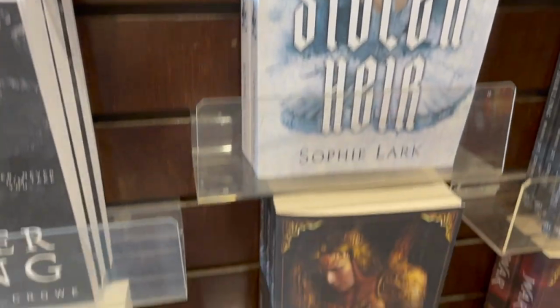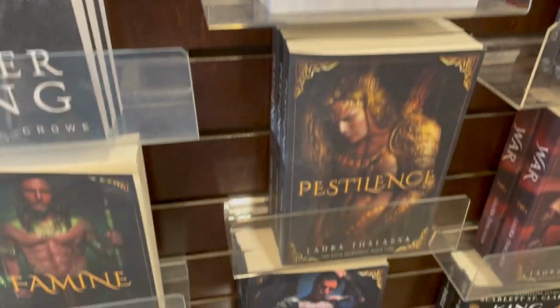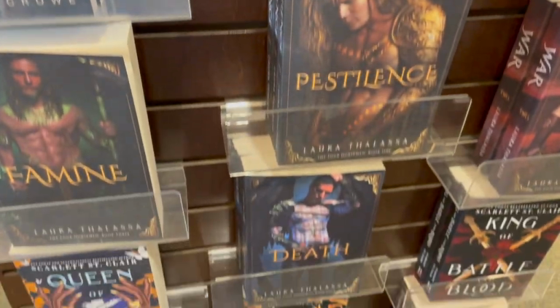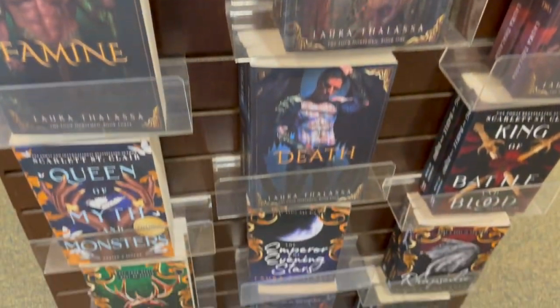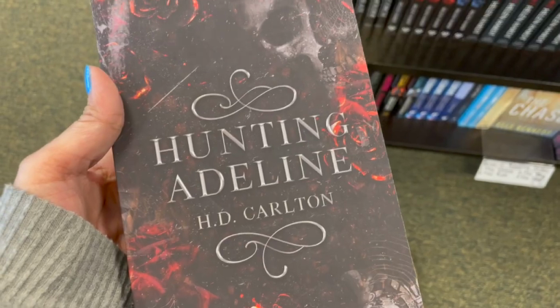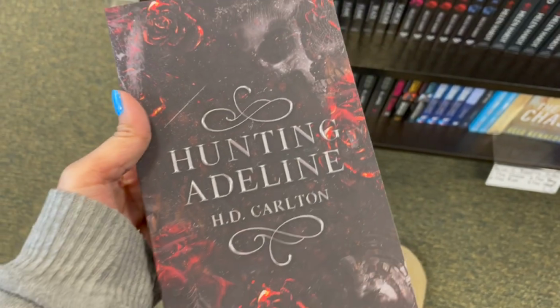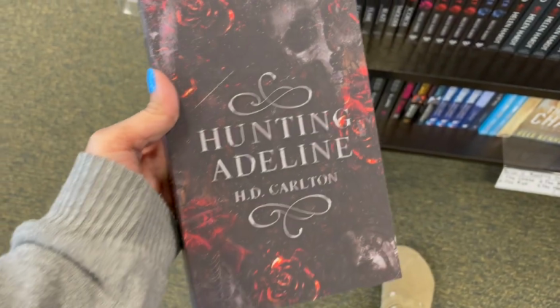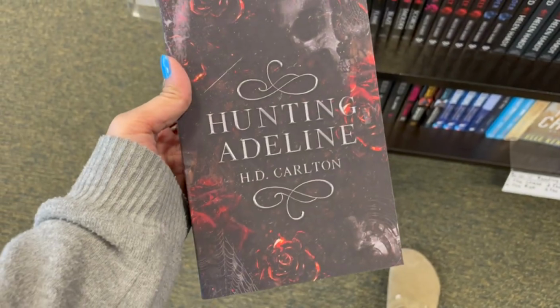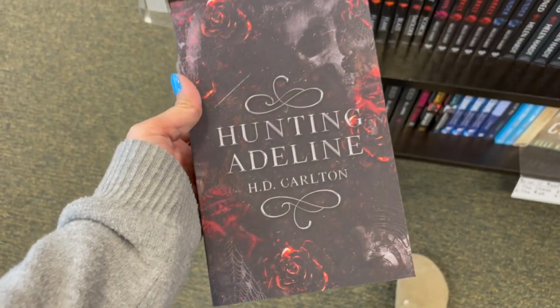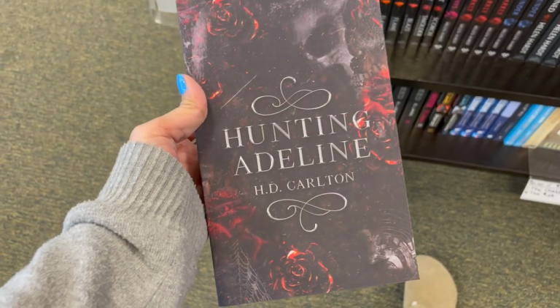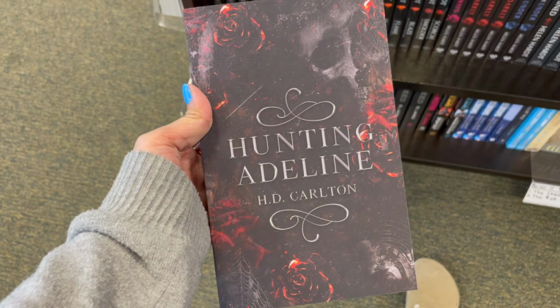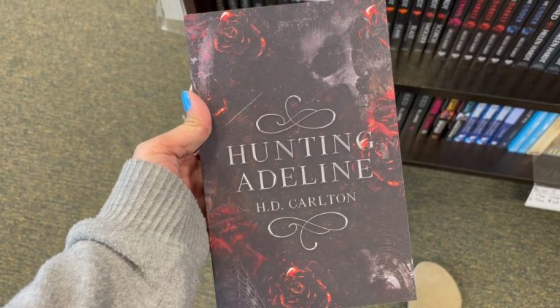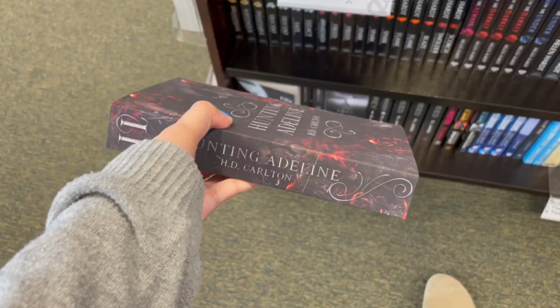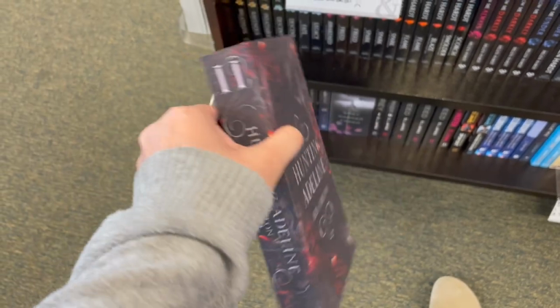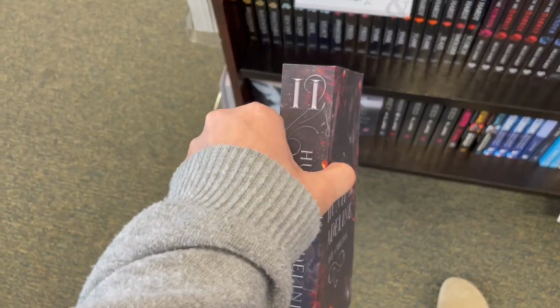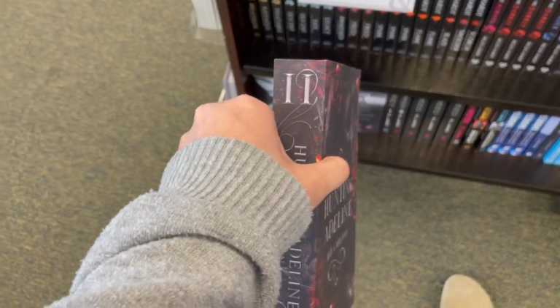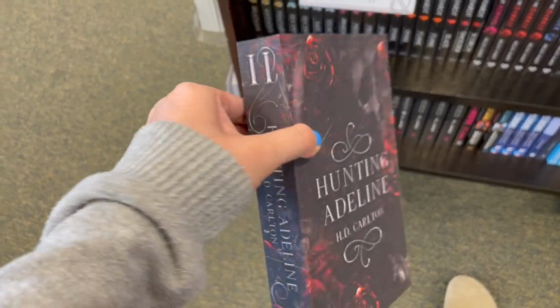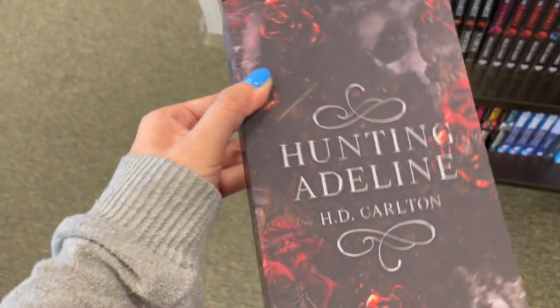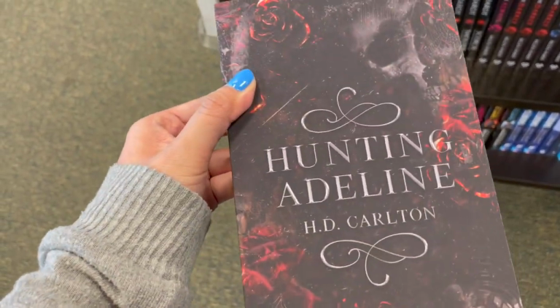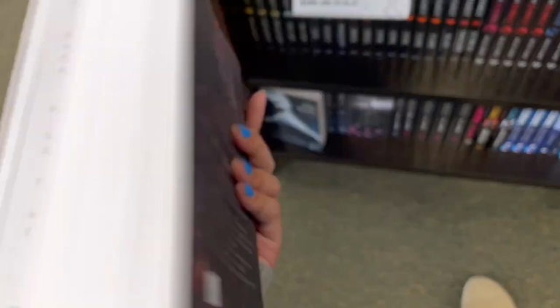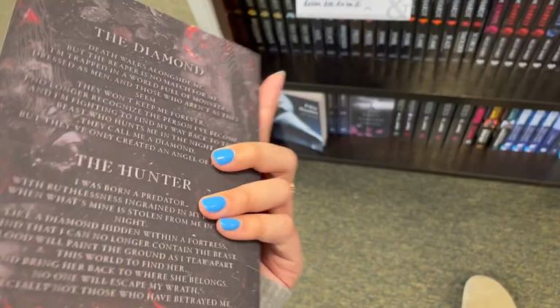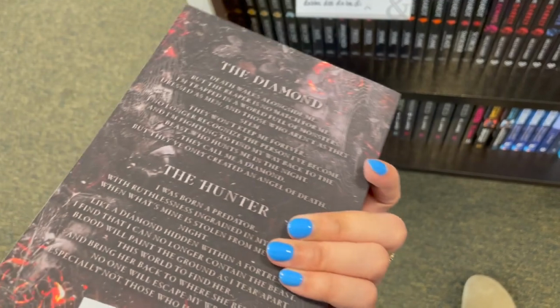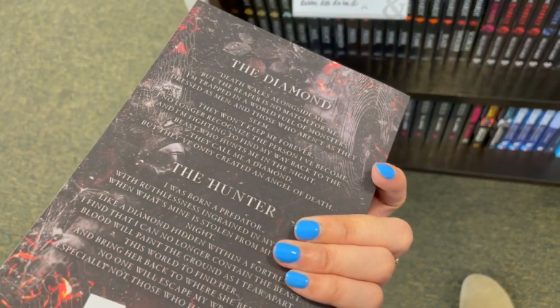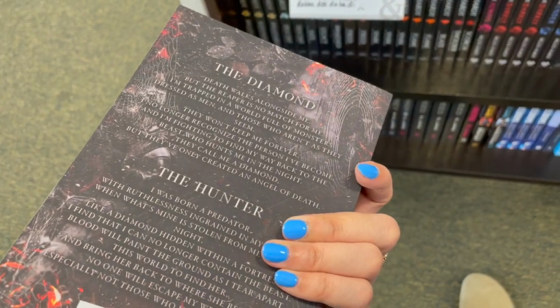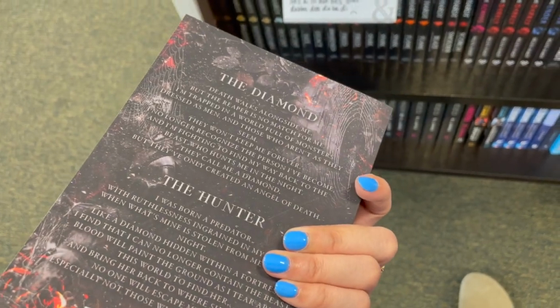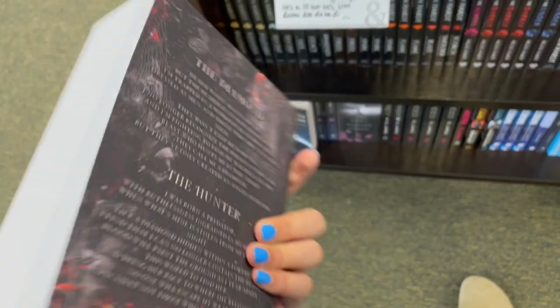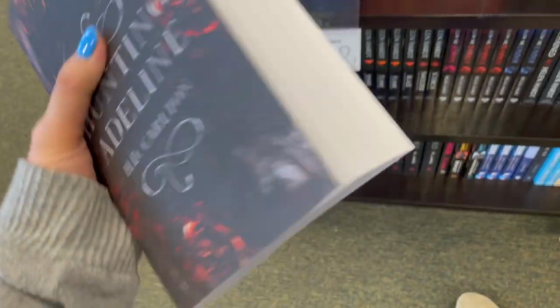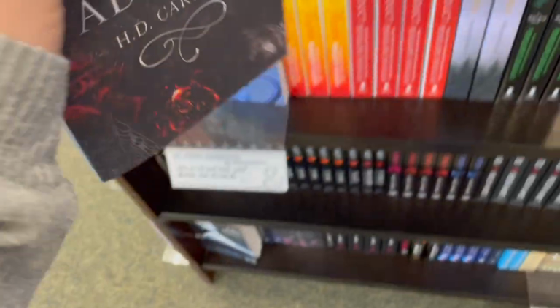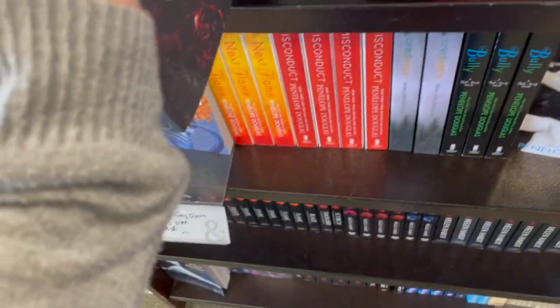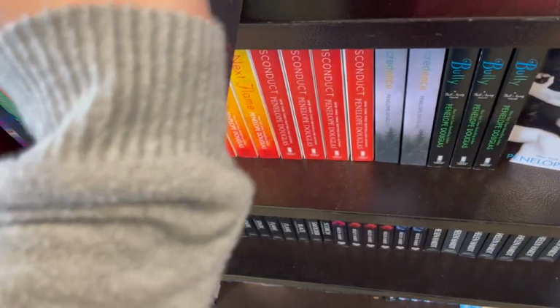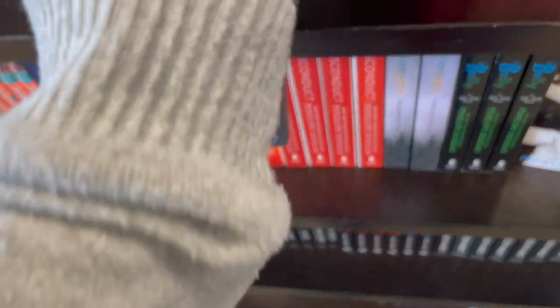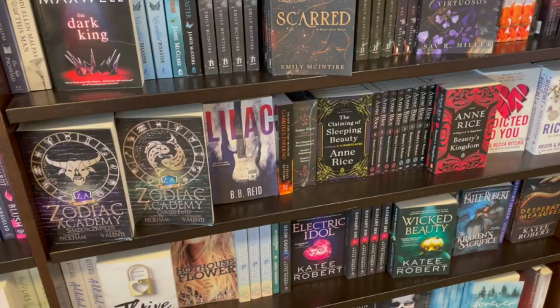Now we're in adult romances. I saw Hunting Adeline, which I know is a dark romance. I thought about reading this but decided not to. But I saw it at Barnes & Noble and didn't realize how thick it was in person. I knew it was like a 600-page book, but it's really thick.